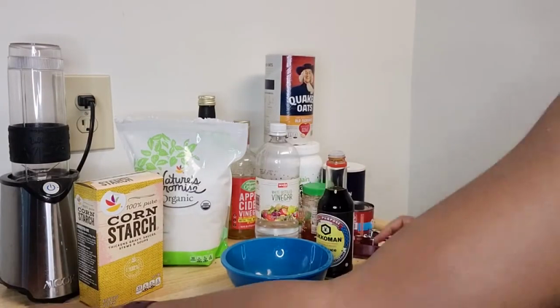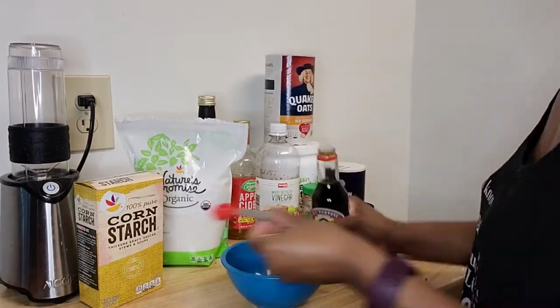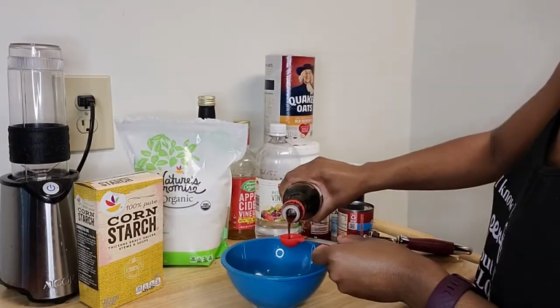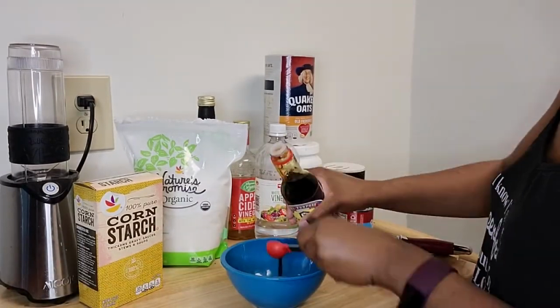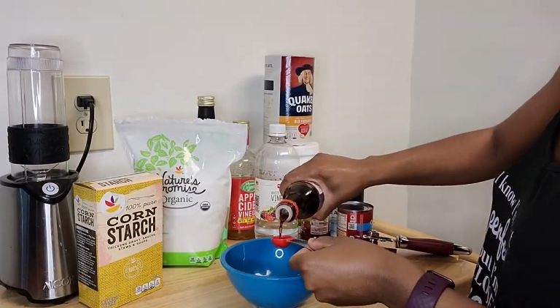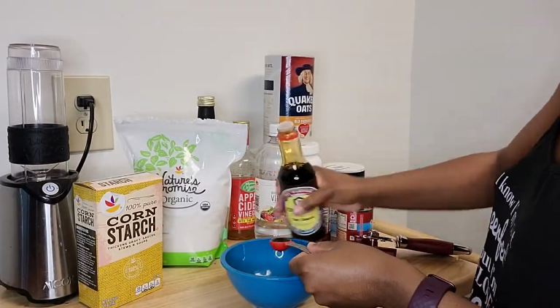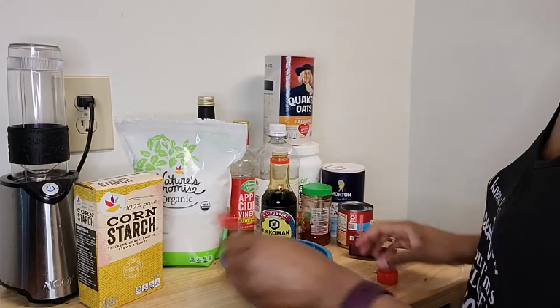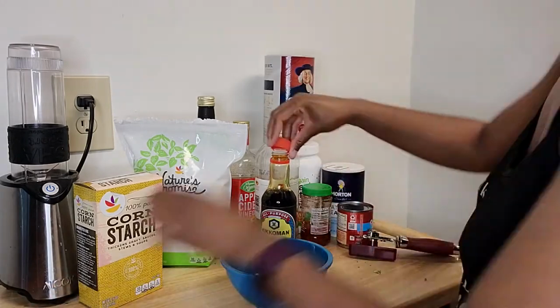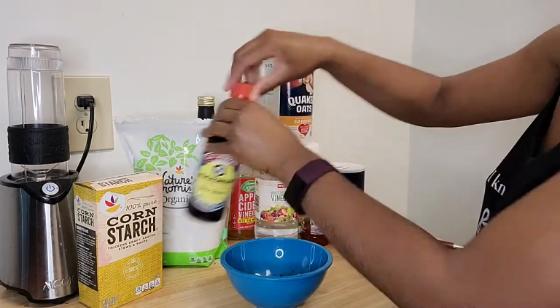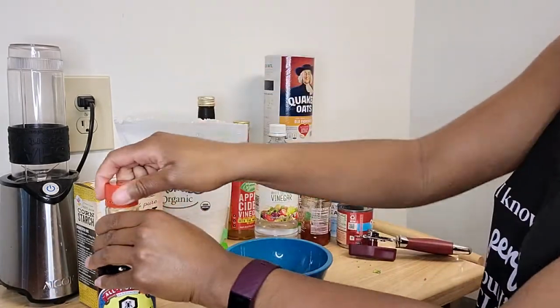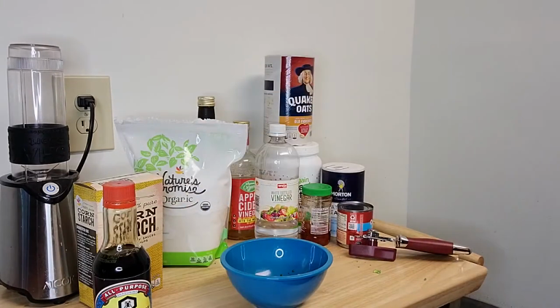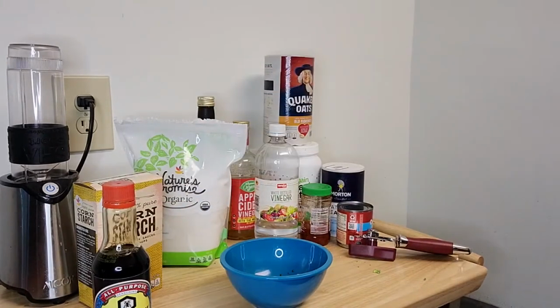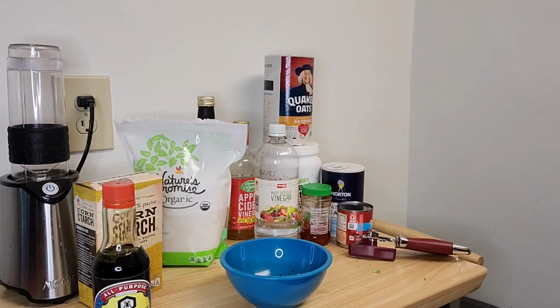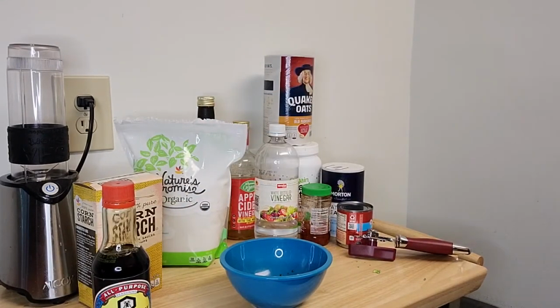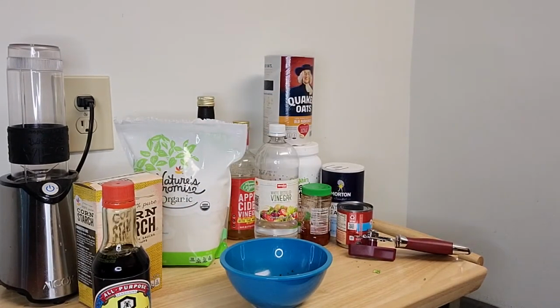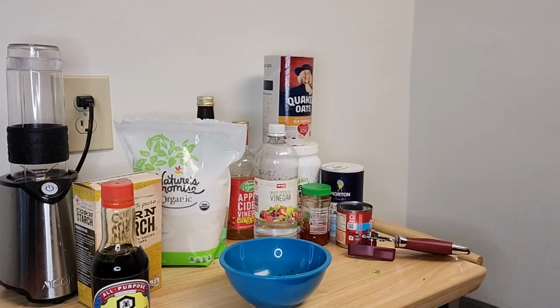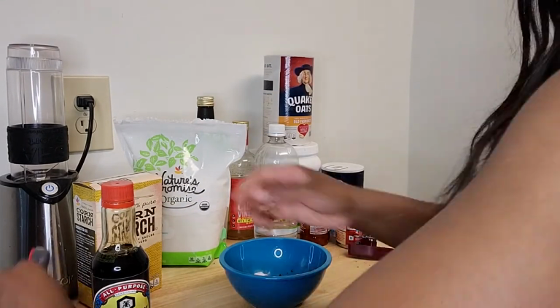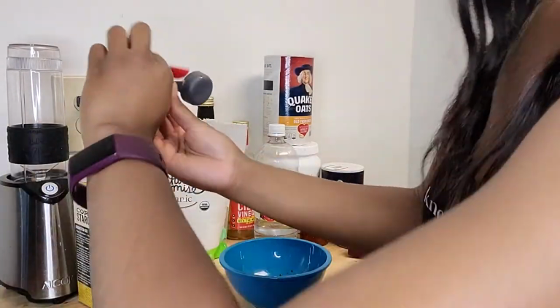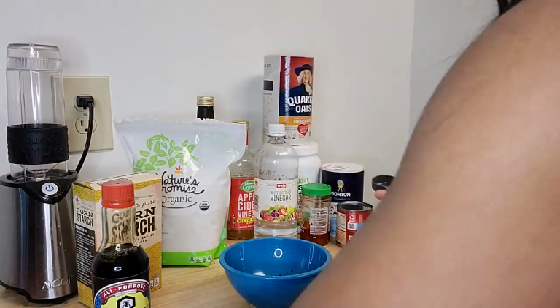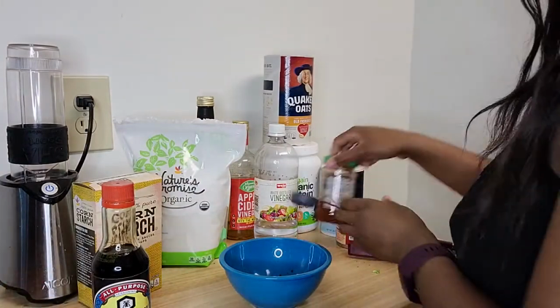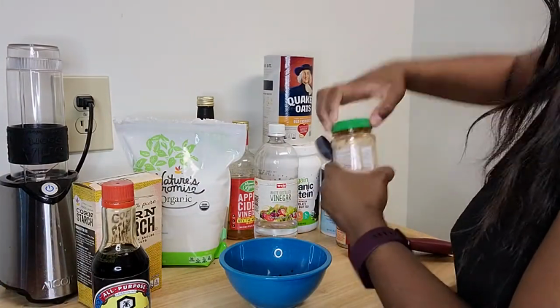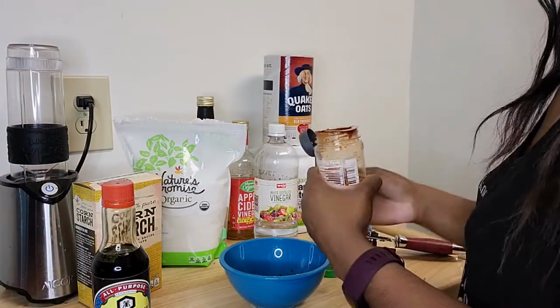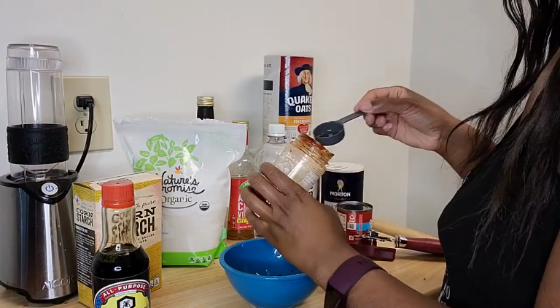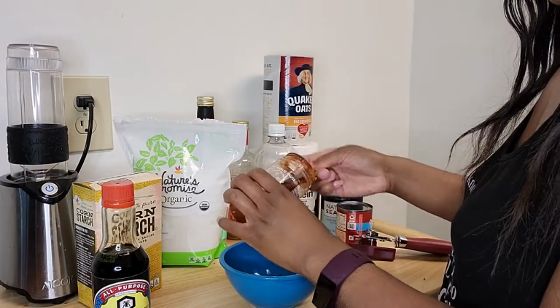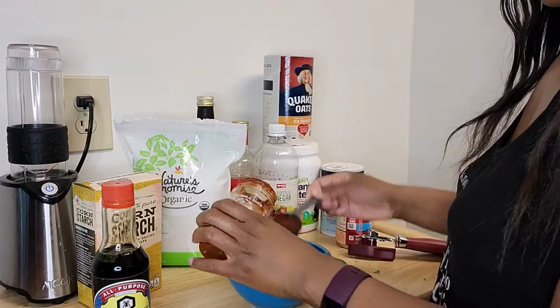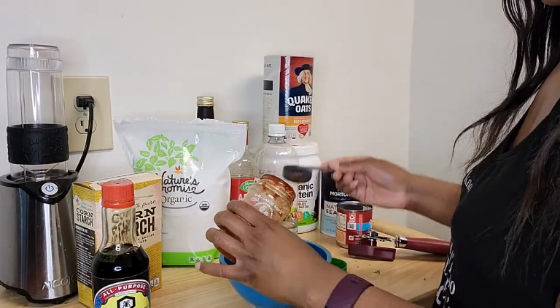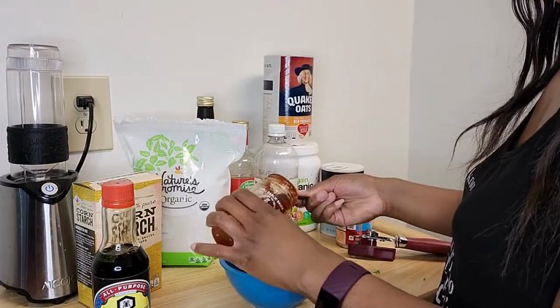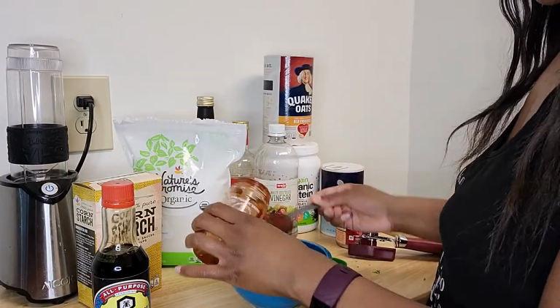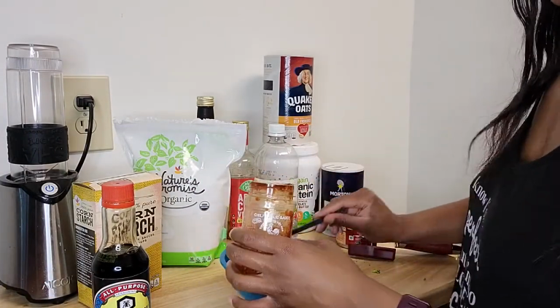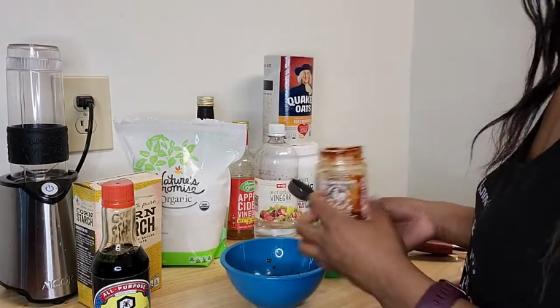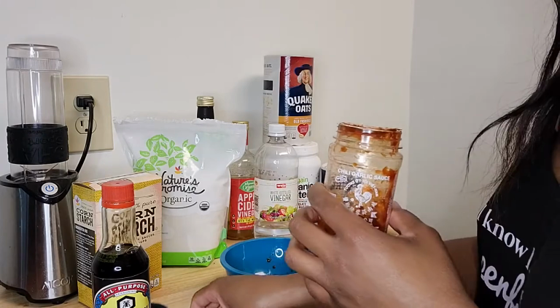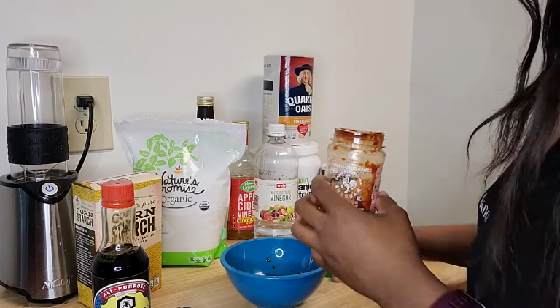For the sauce you can use chili garlic sauce or some hot sauce, tomato sauce, vinegar, sugar, crushed pepper, cornstarch, cold water, and some salt to taste.